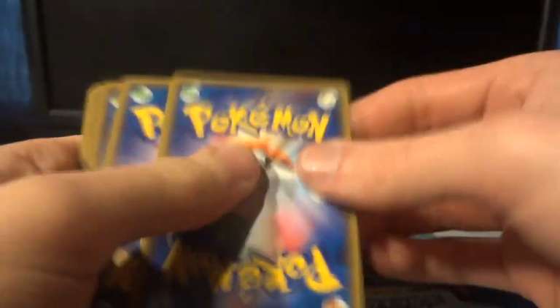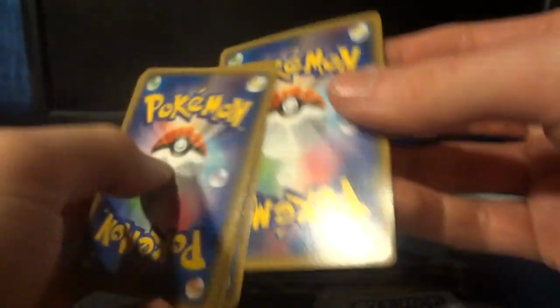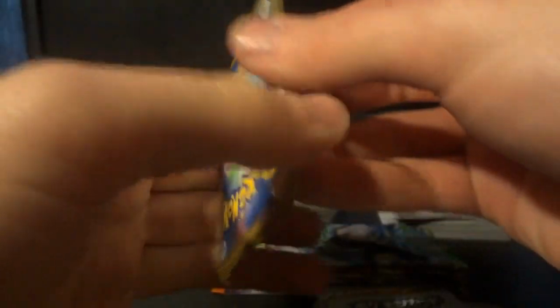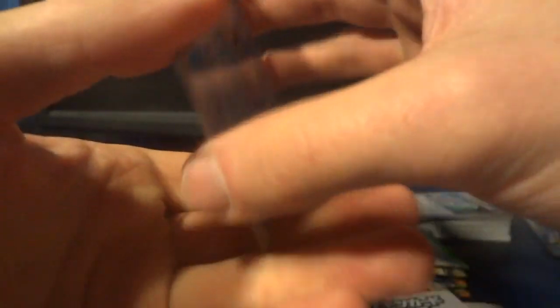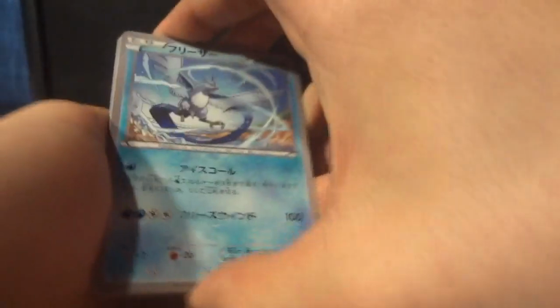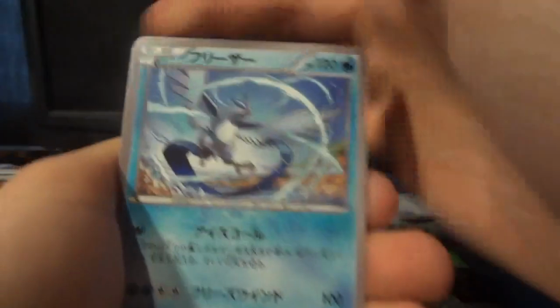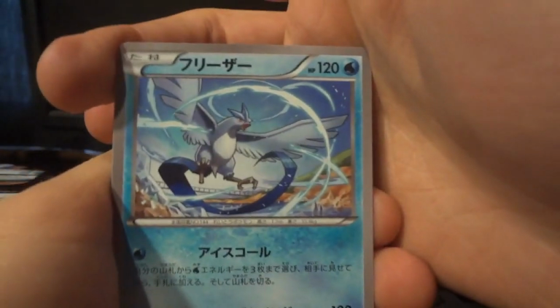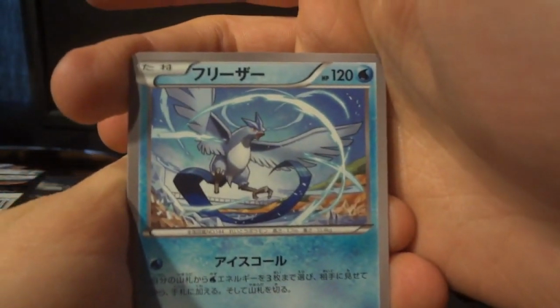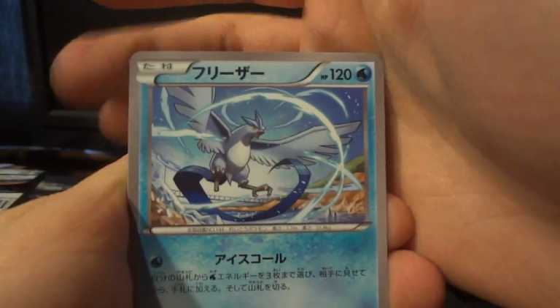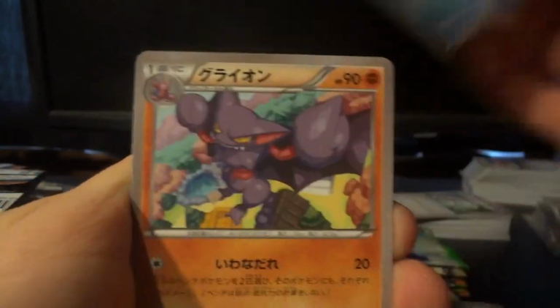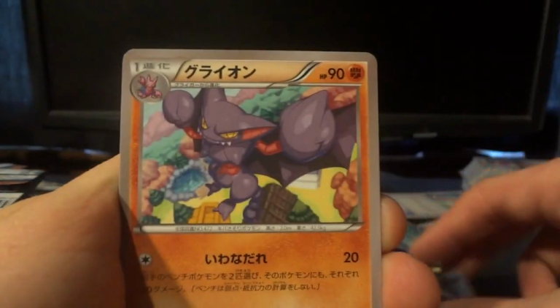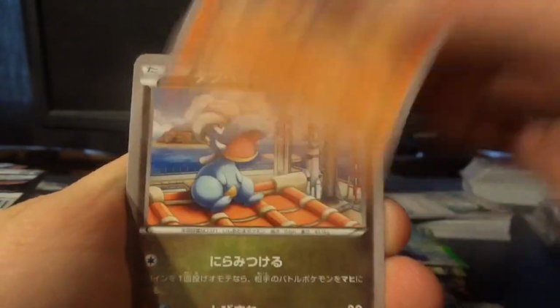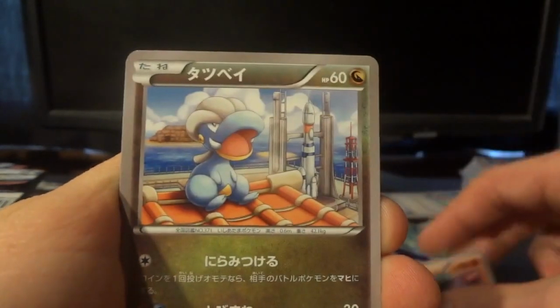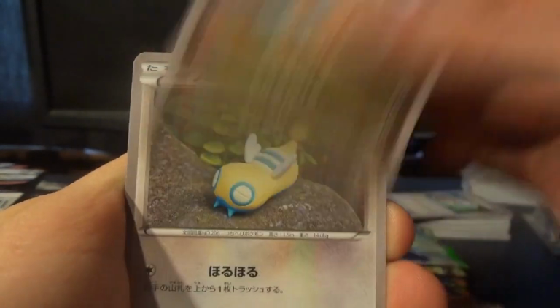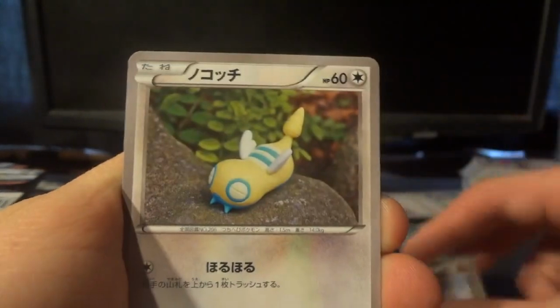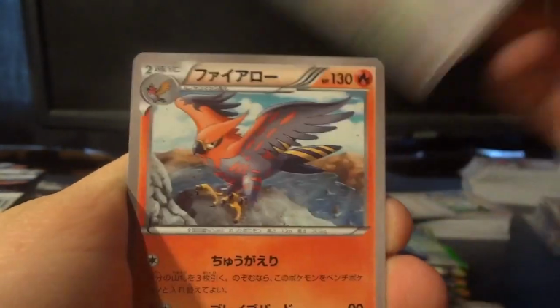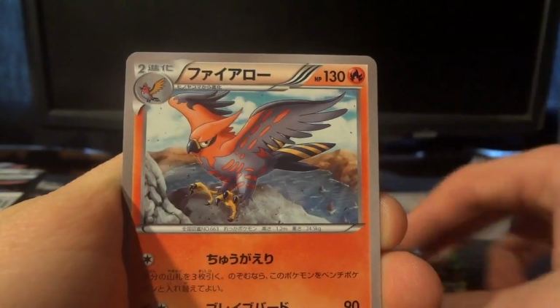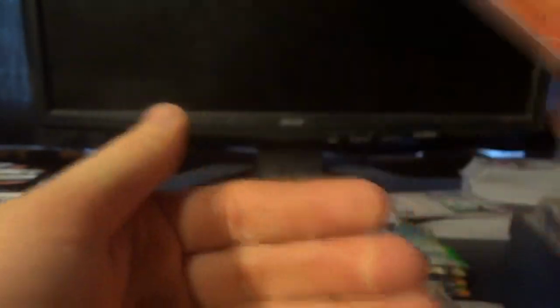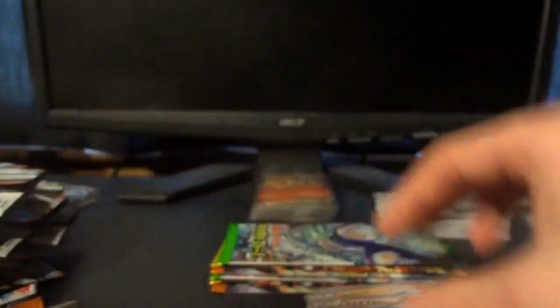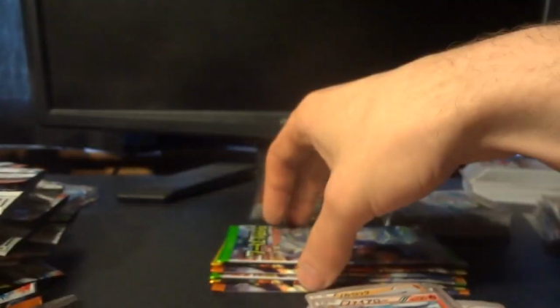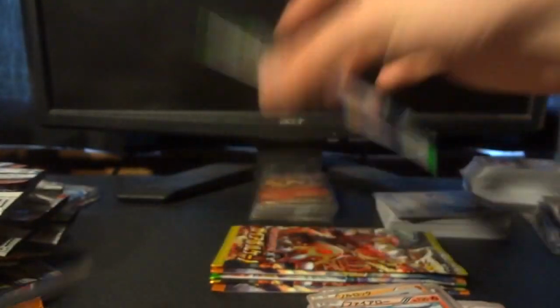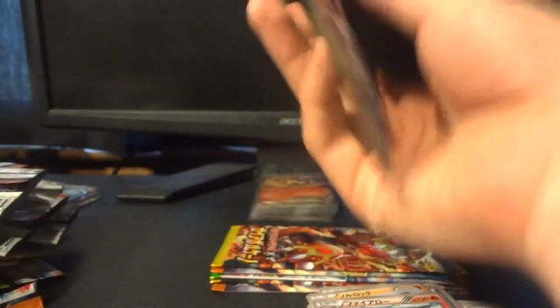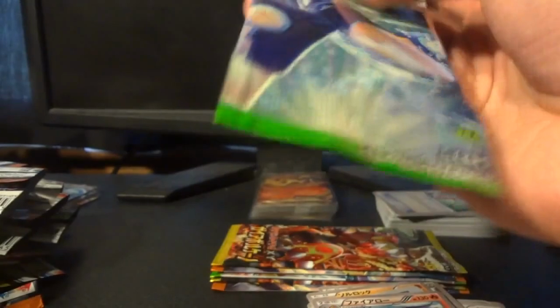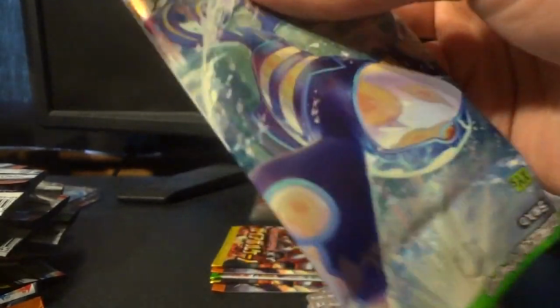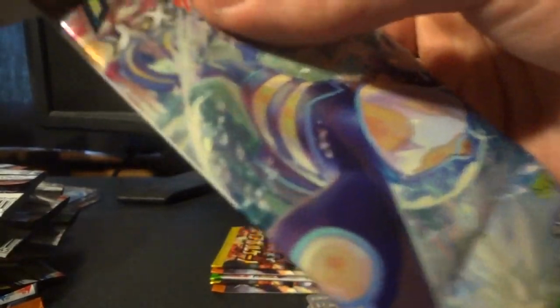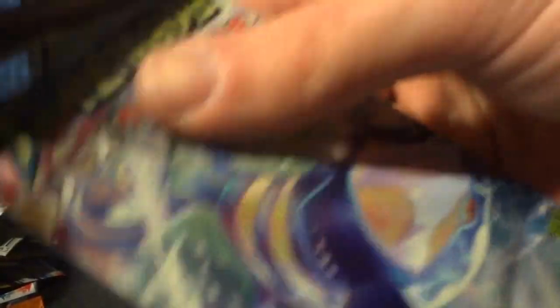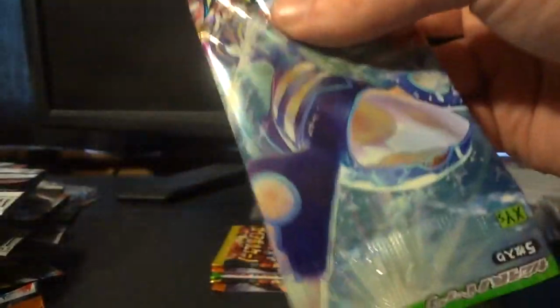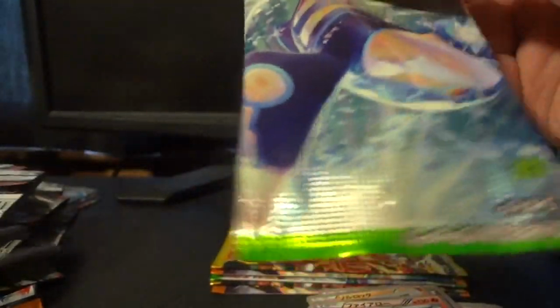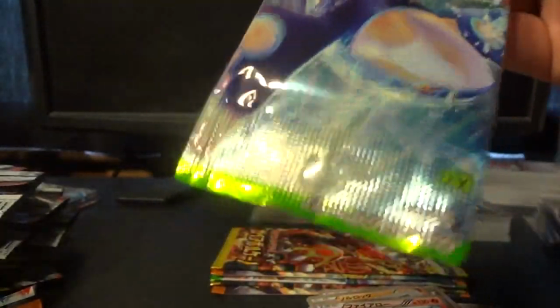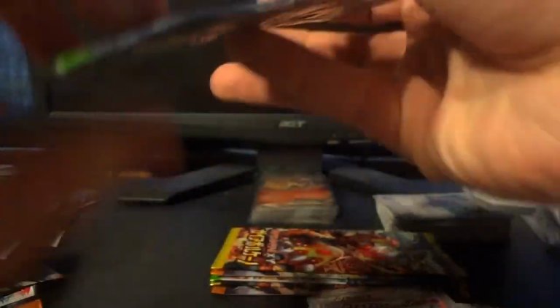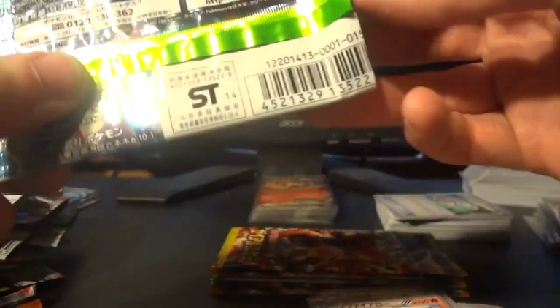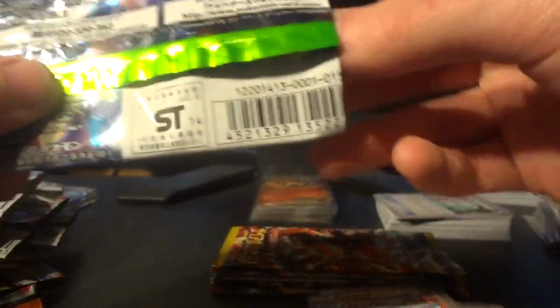And we have another Articuno, Gliscor, Vagon, Dunsparce, and Talonflame. So six packs down, six packs to go in this video.